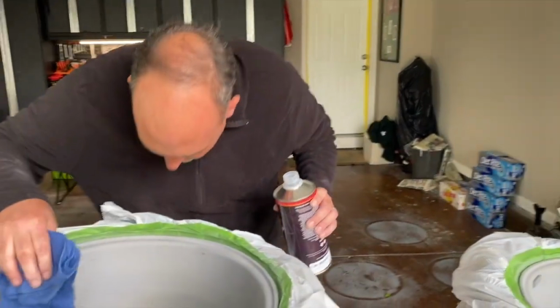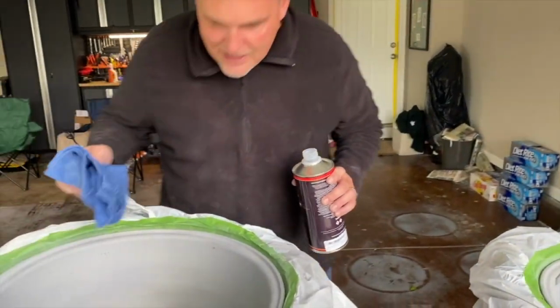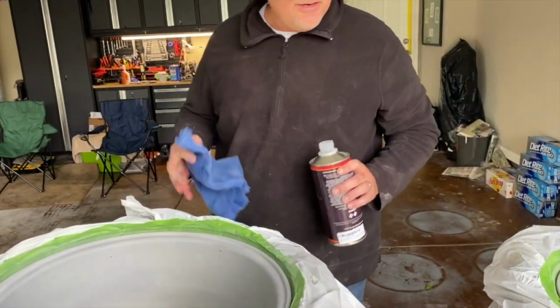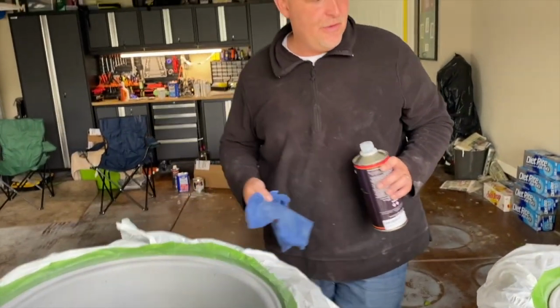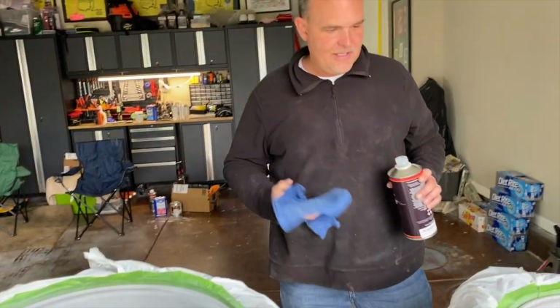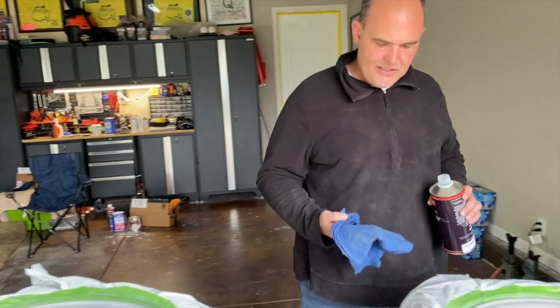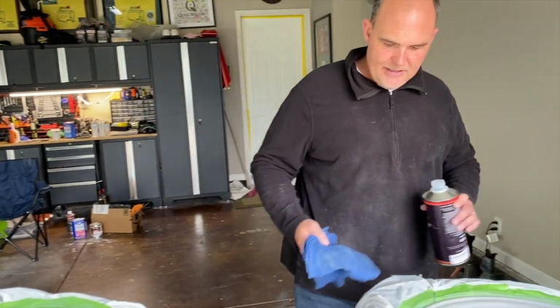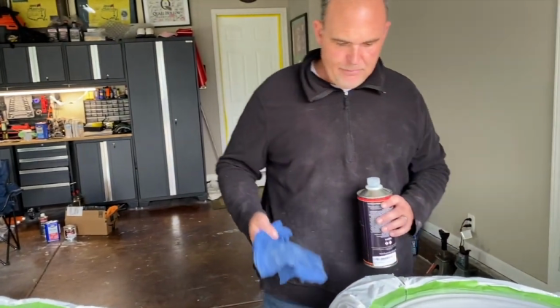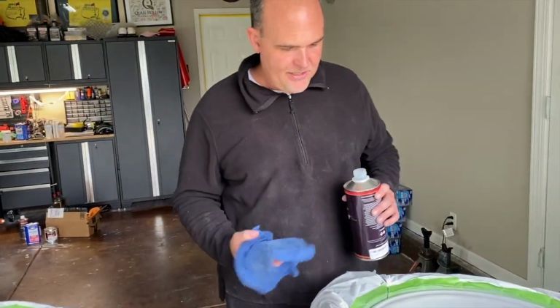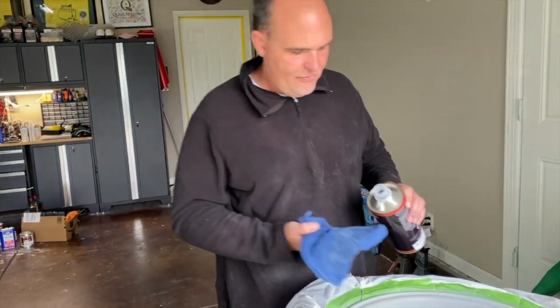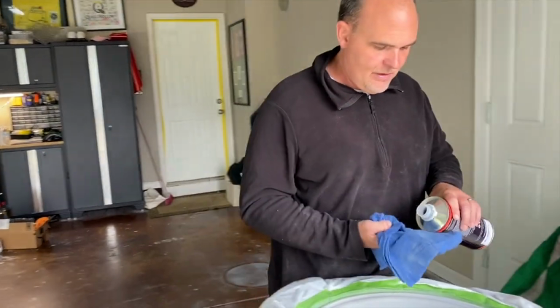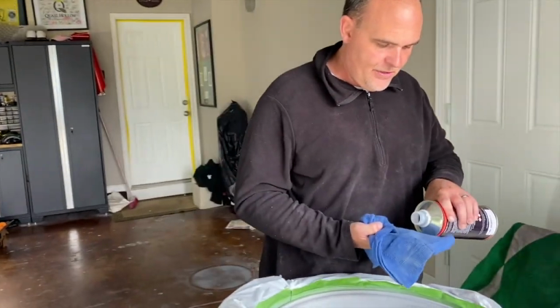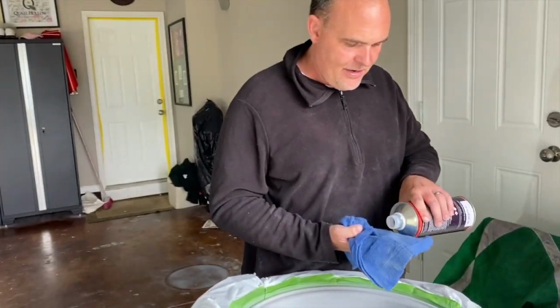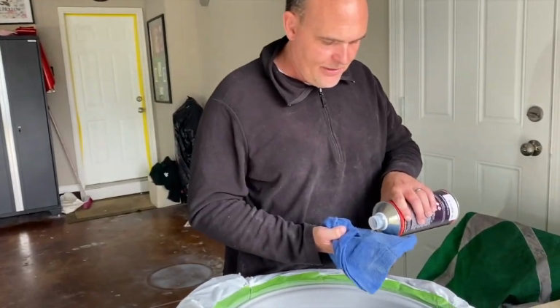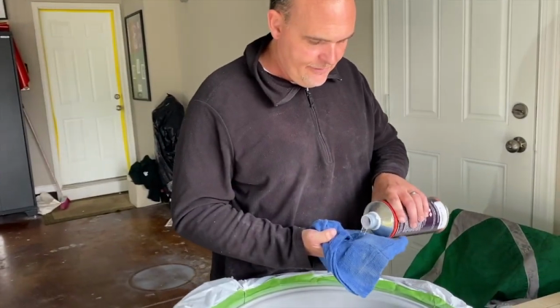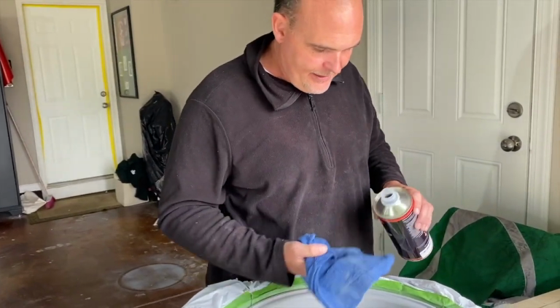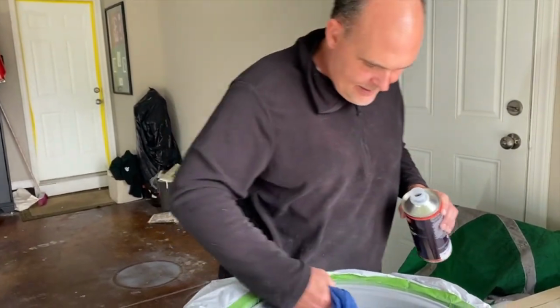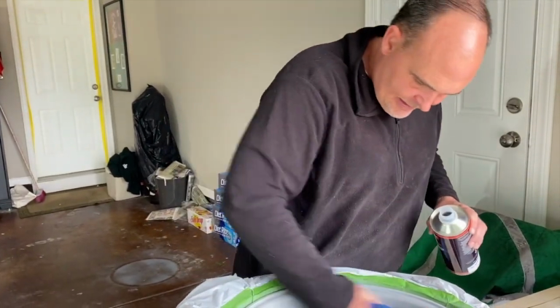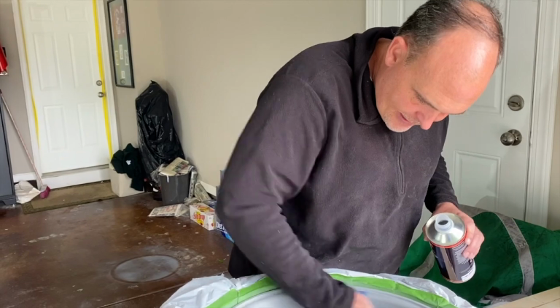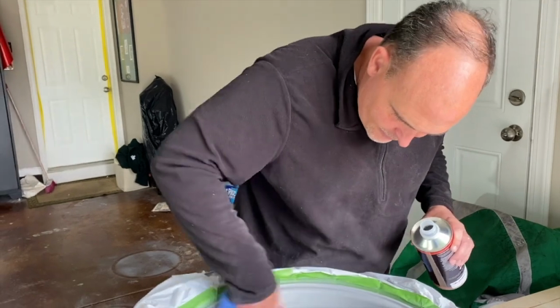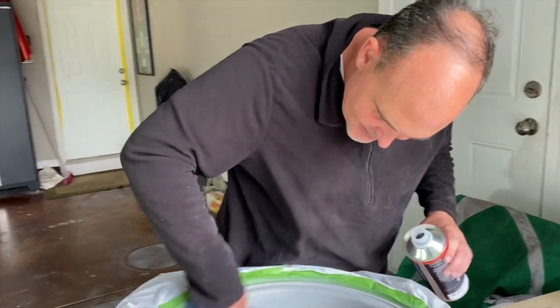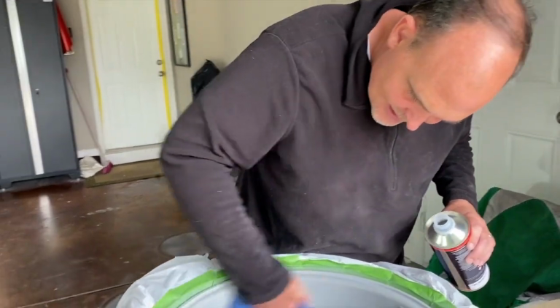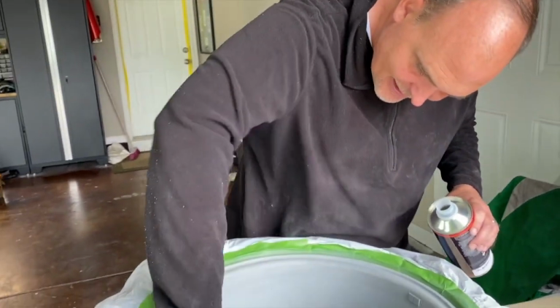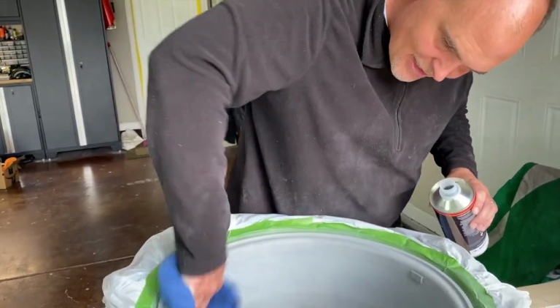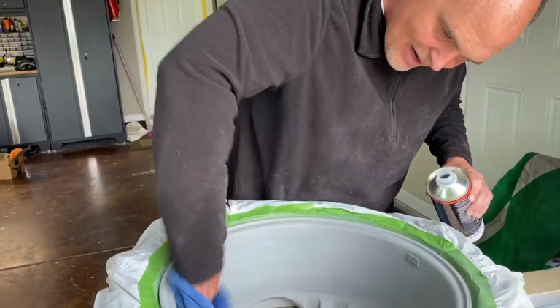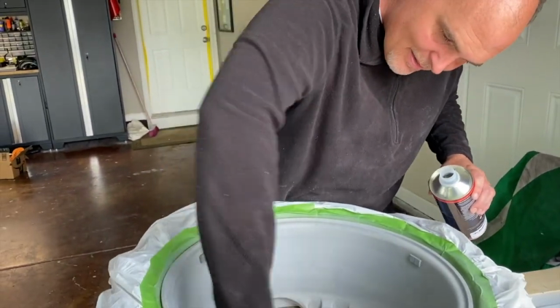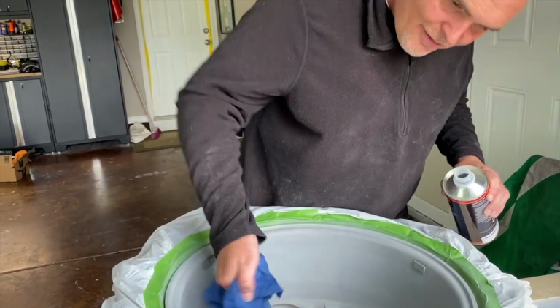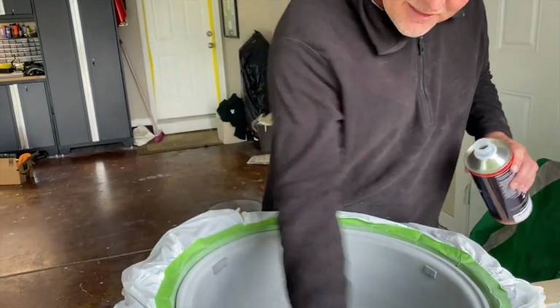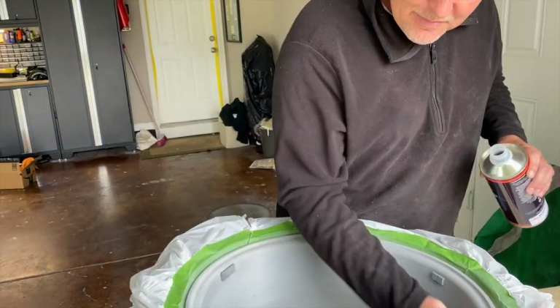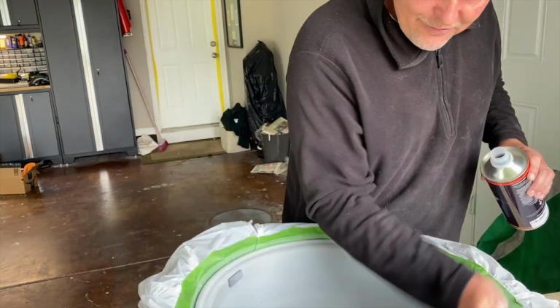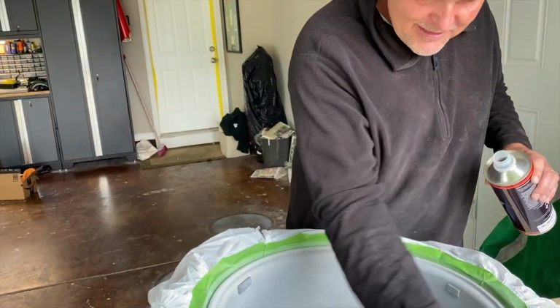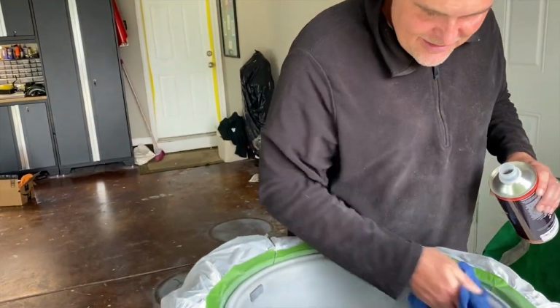Wax and grease remover is always a good prep tip right before you spray, used with a lint-free cloth. This particular cloth isn't doing a great job — it's supposed to be lint-free but it's not, so he's going to wipe it back off again.